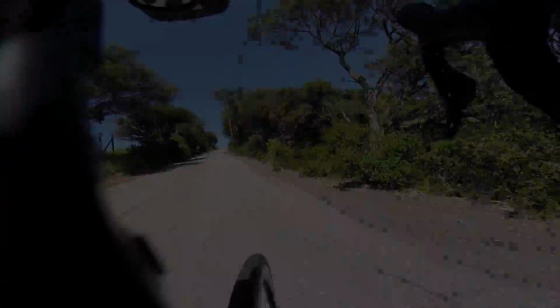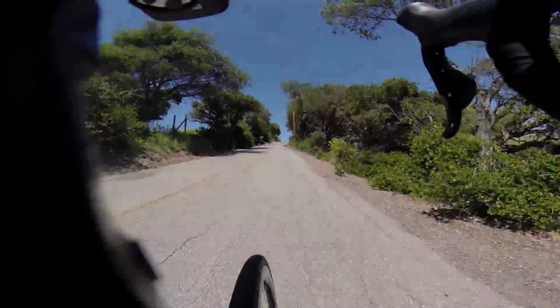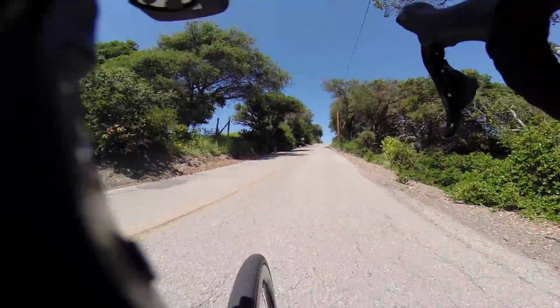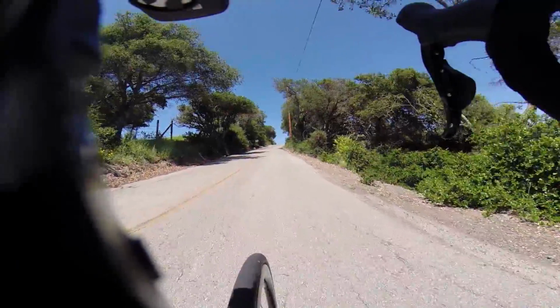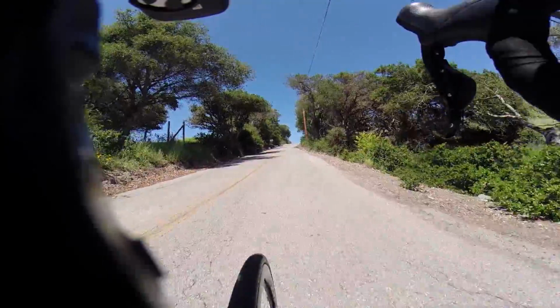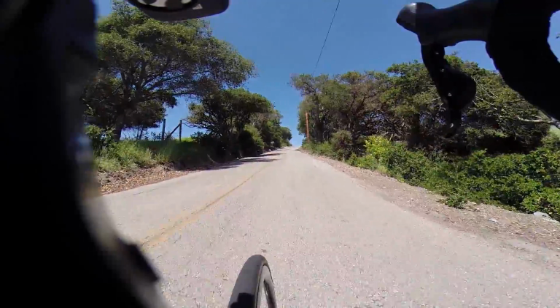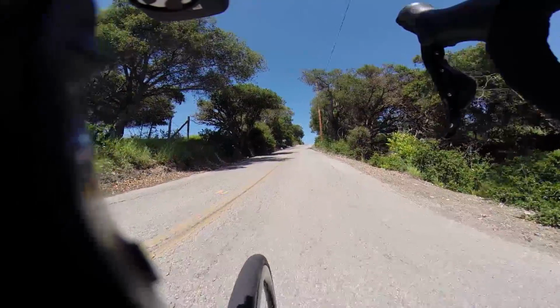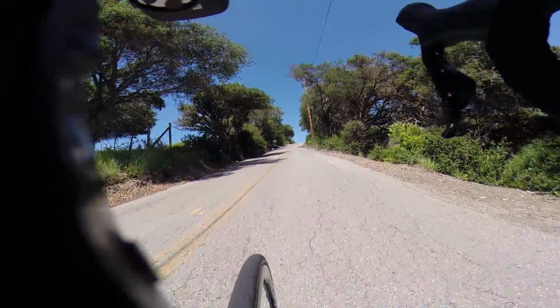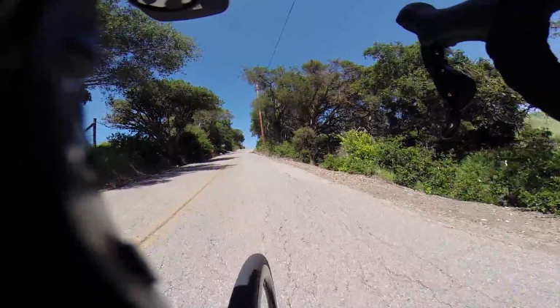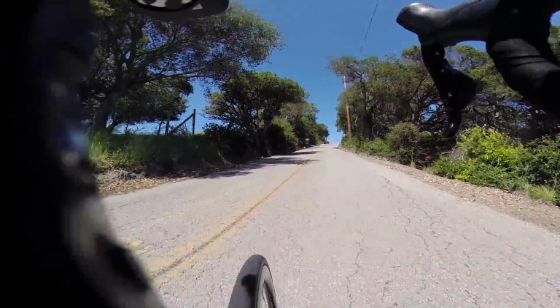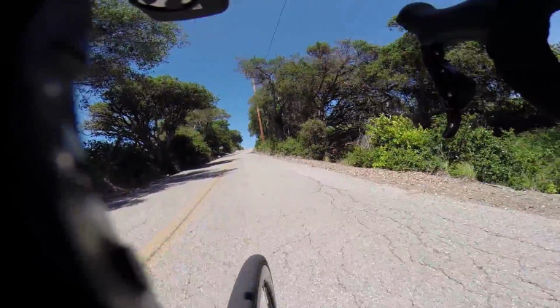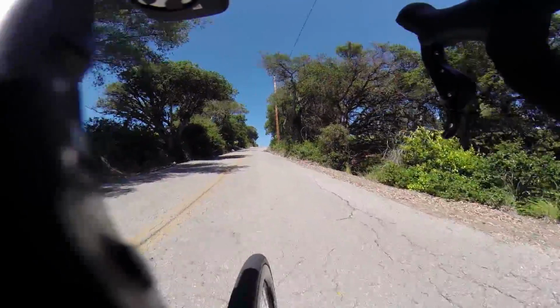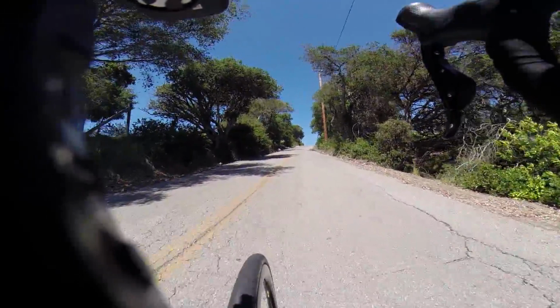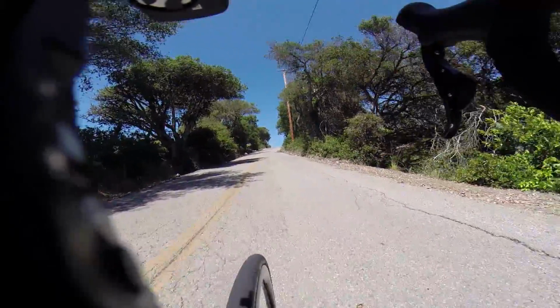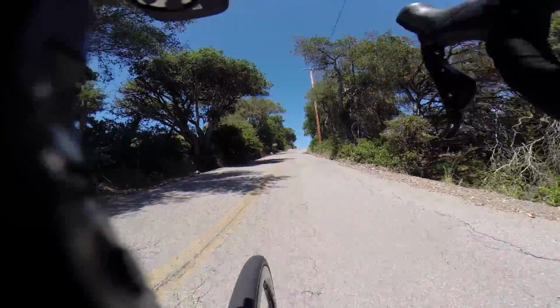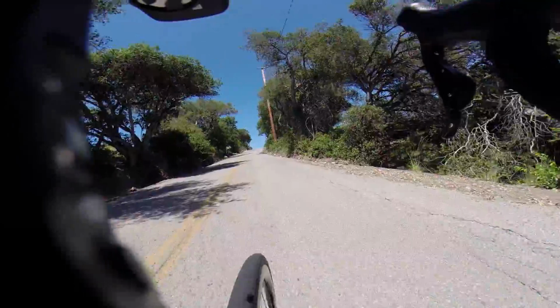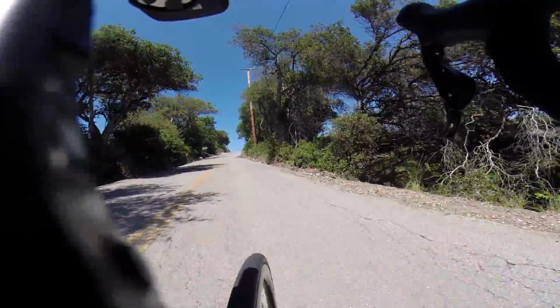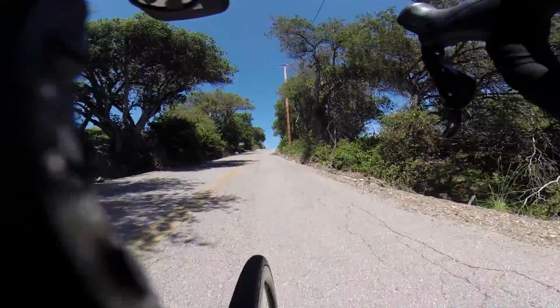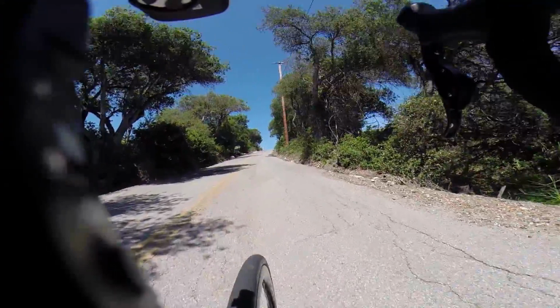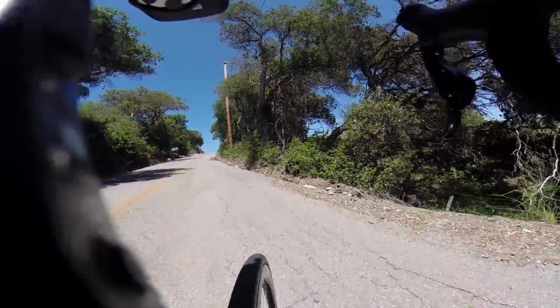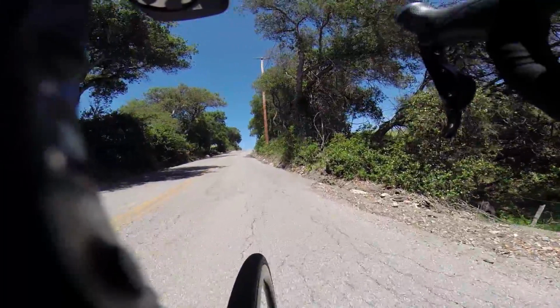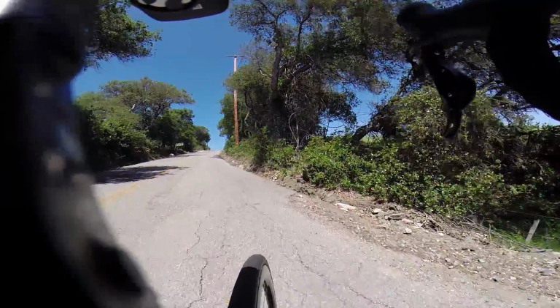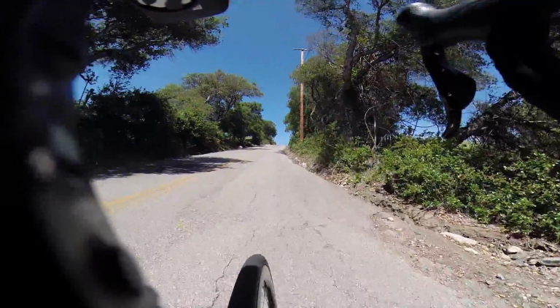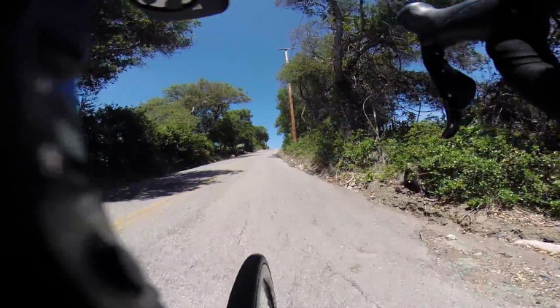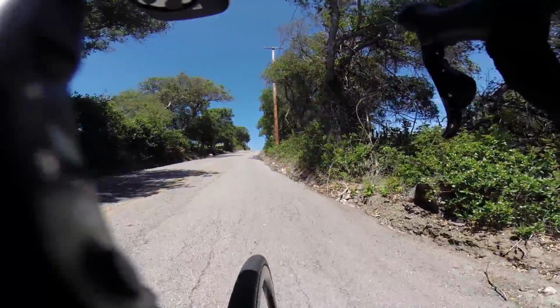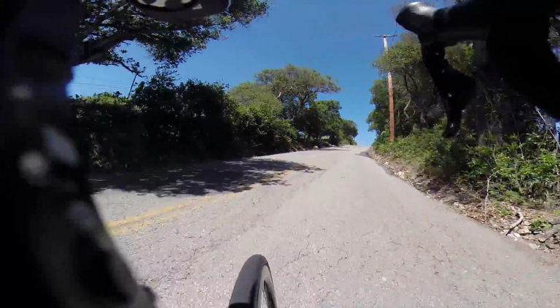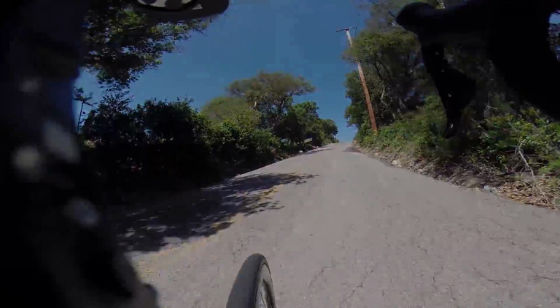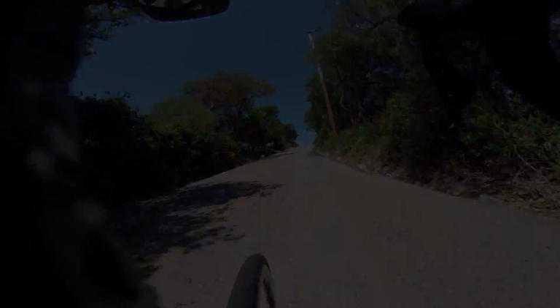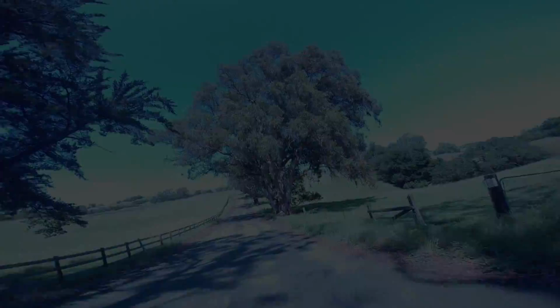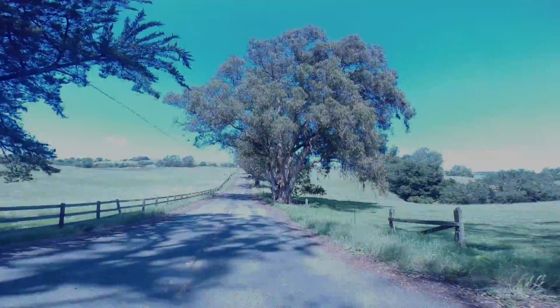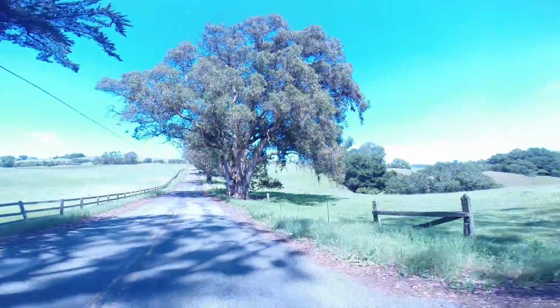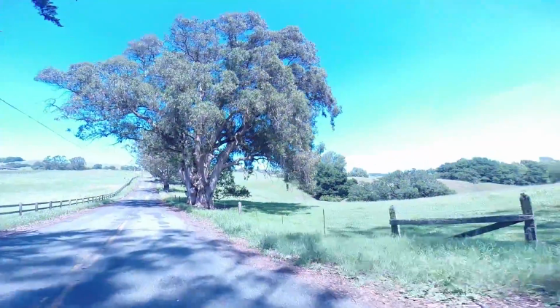We are at the mile and a half mark on Sonoma Mountain Road West. We've gained 420 feet at elevation 544 — 1.9 miles.